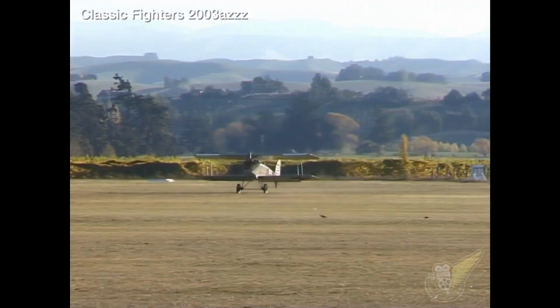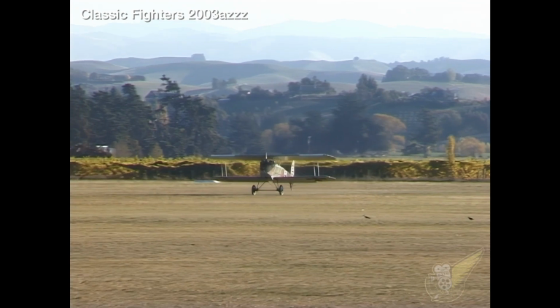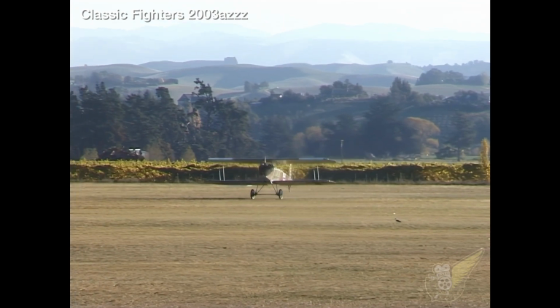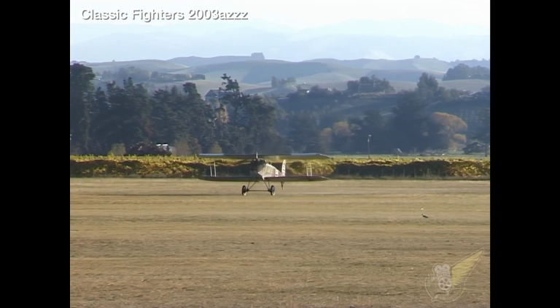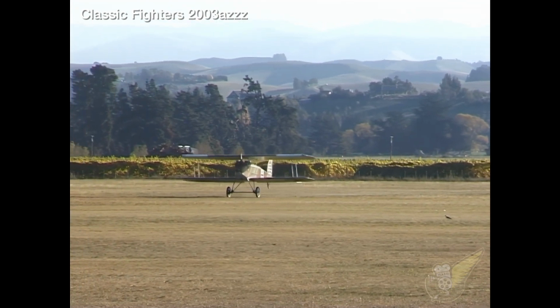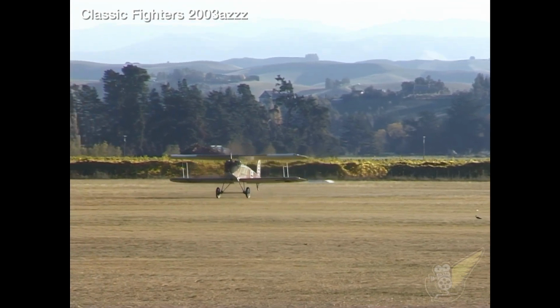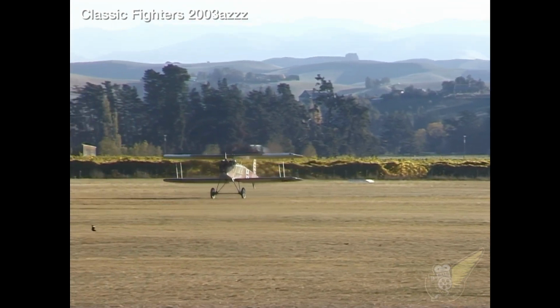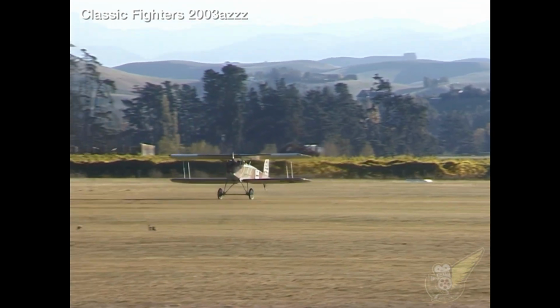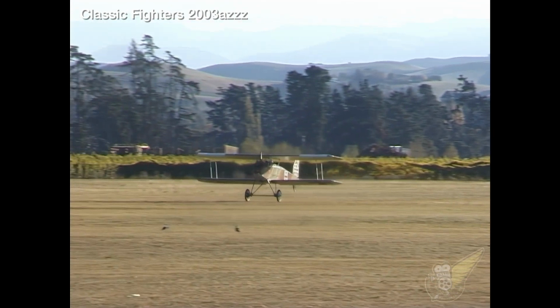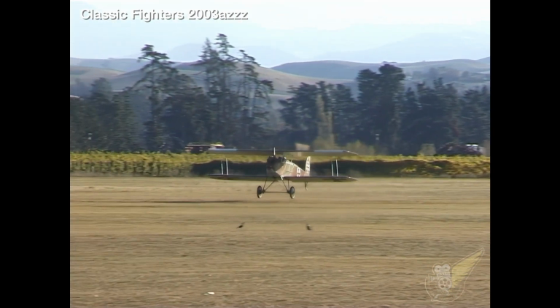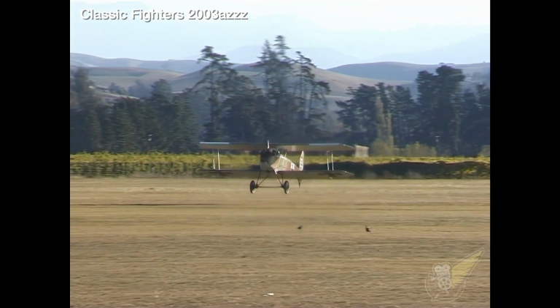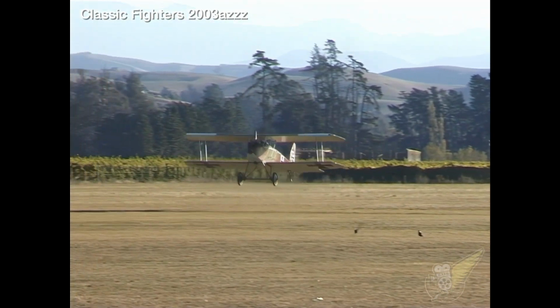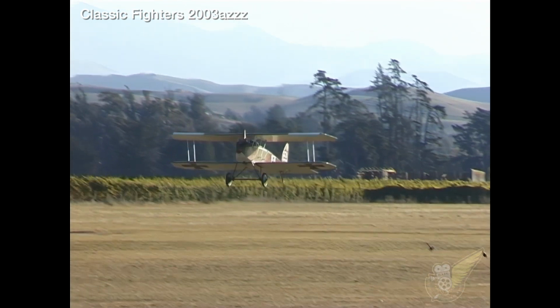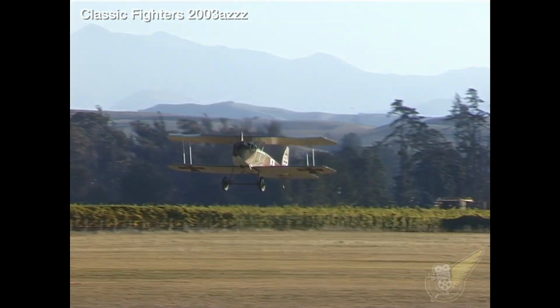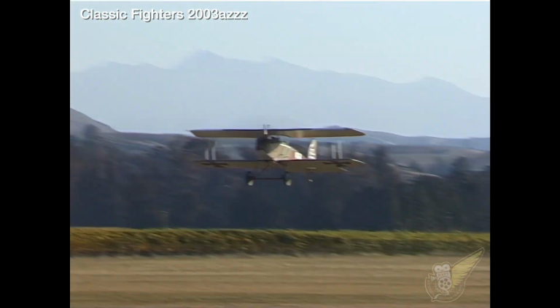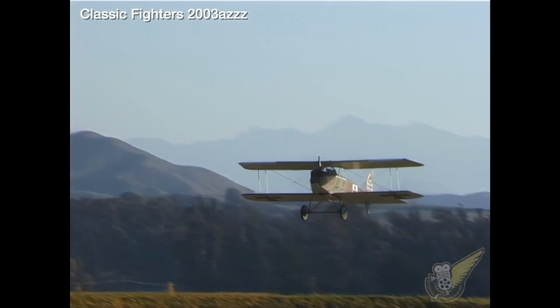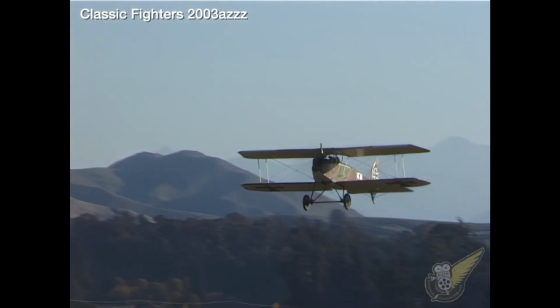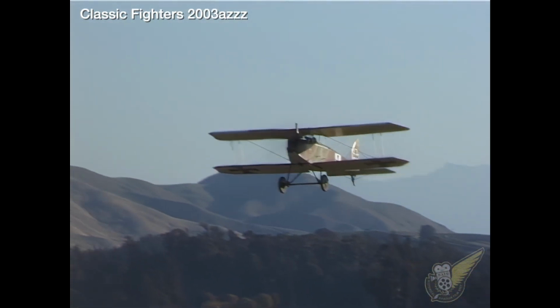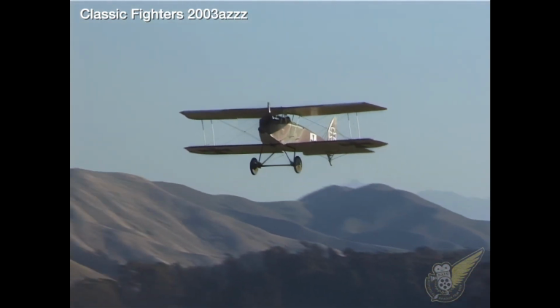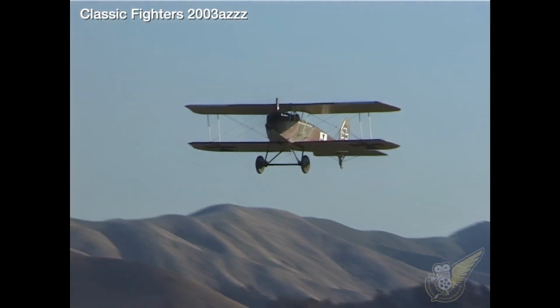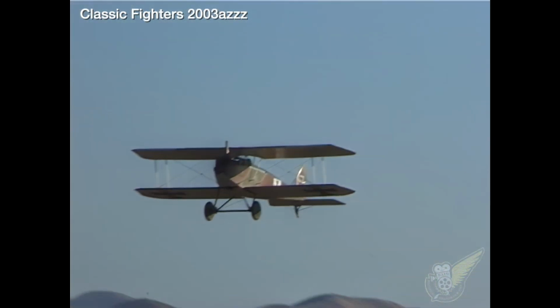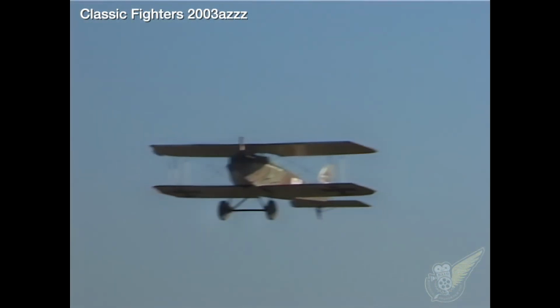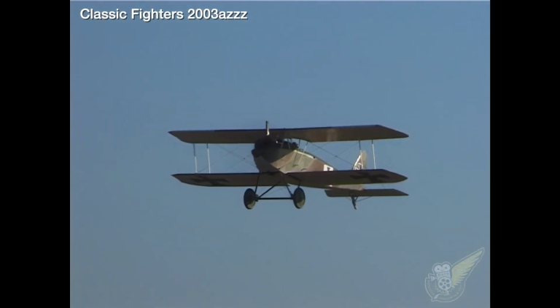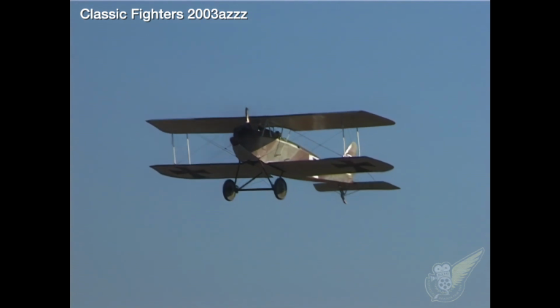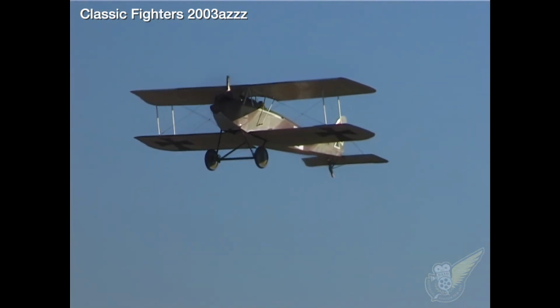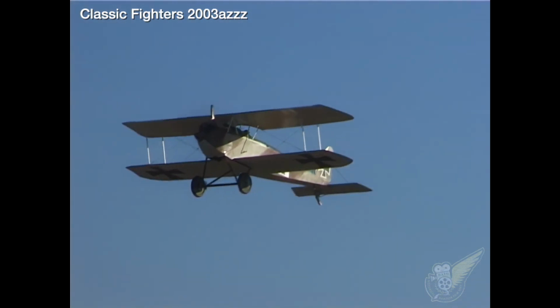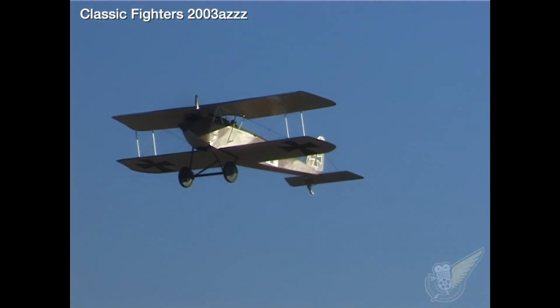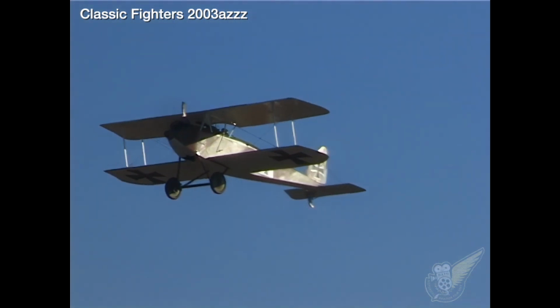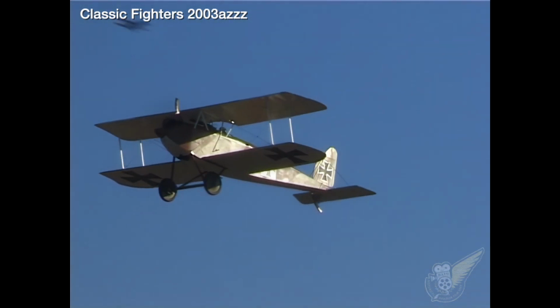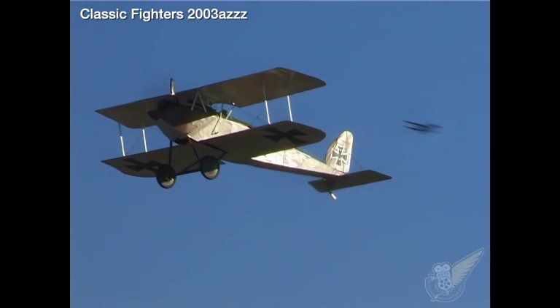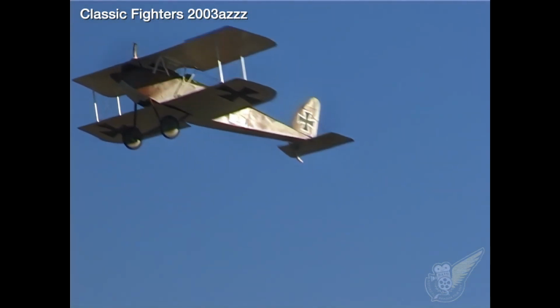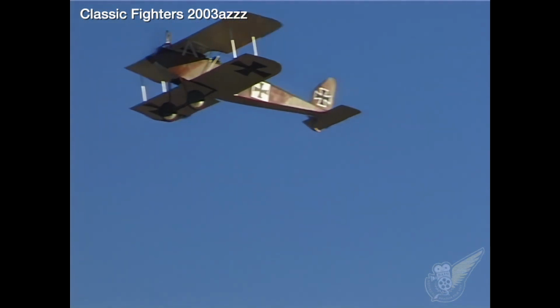While these earlier models enjoyed a brief period of superiority over the Allies, rival company Albatross were producing far superior aircraft. And by the end of 1917, all the single-seat Halberstadts had been relegated to a training role.